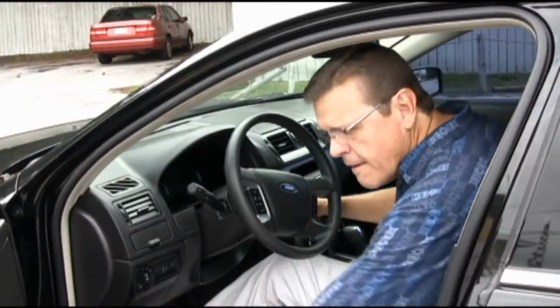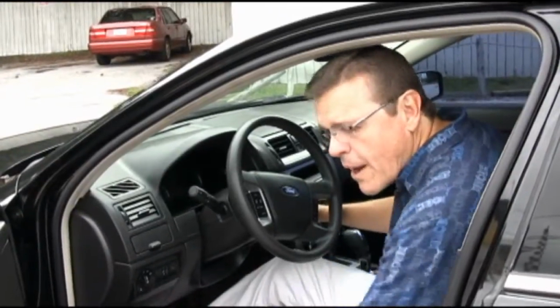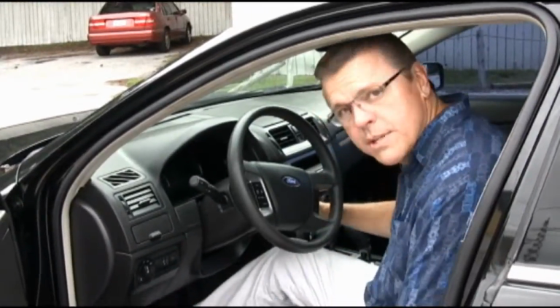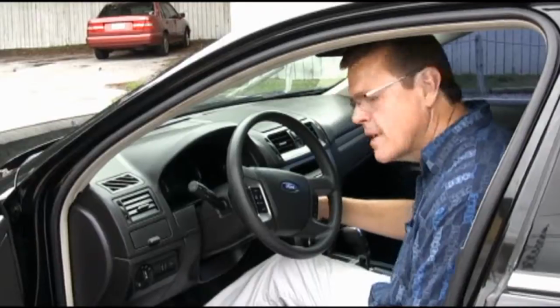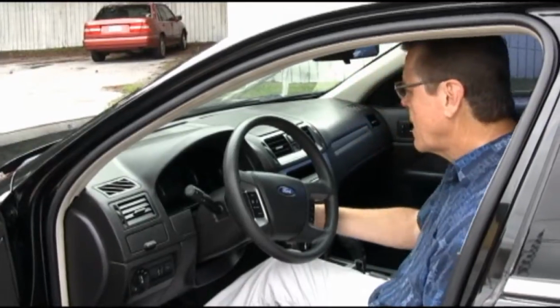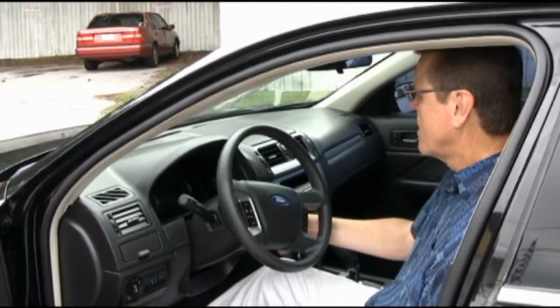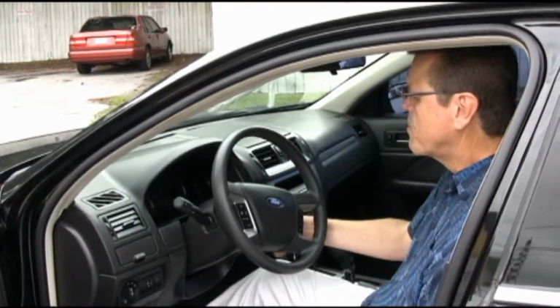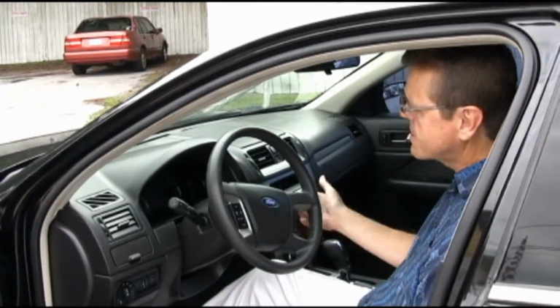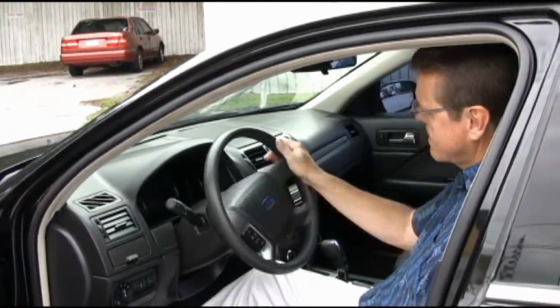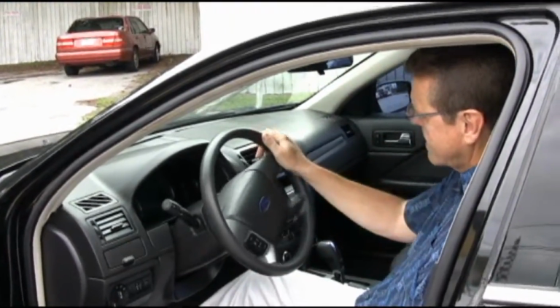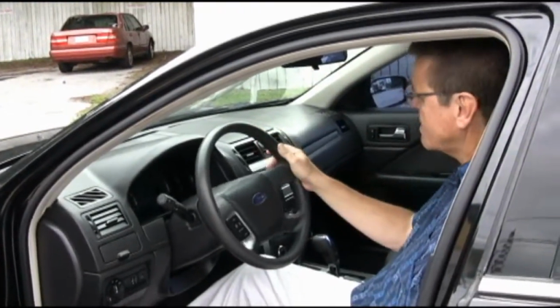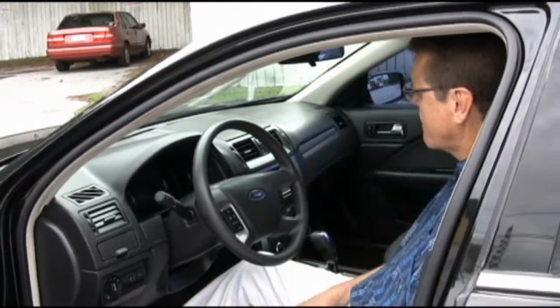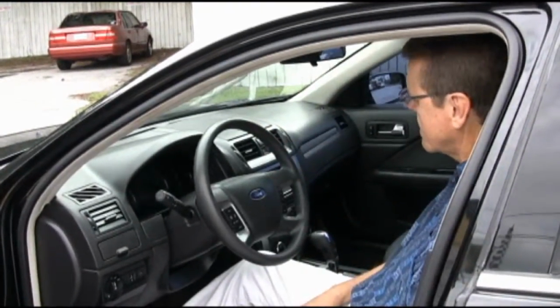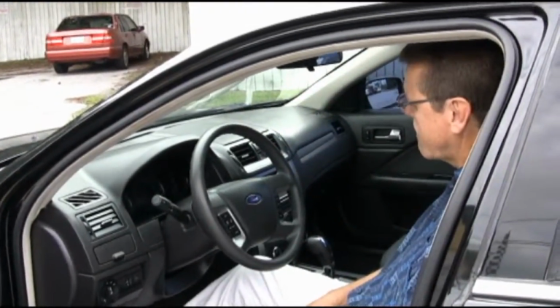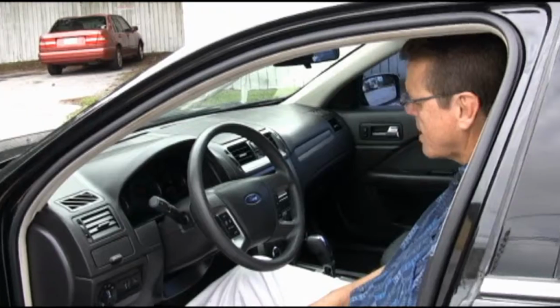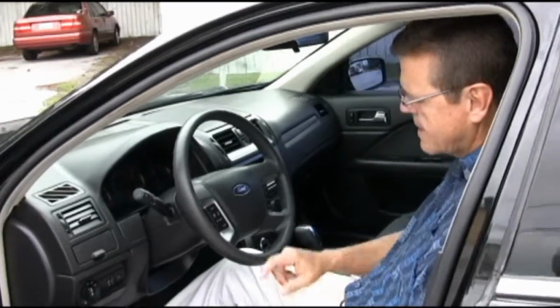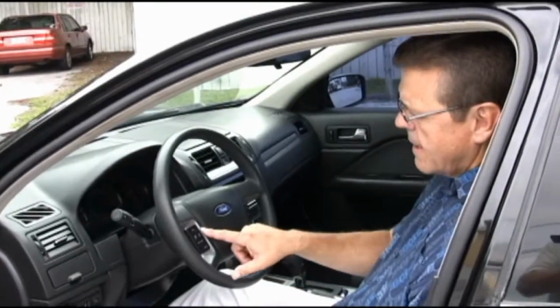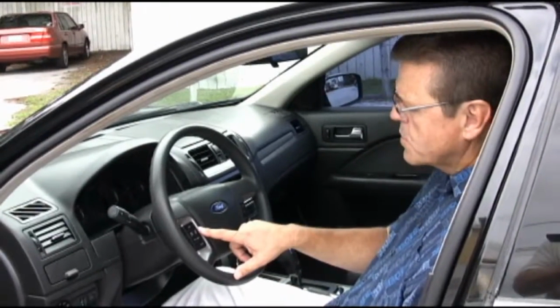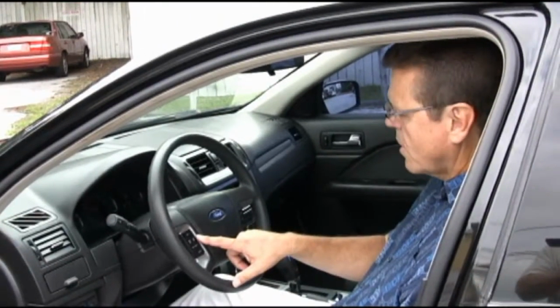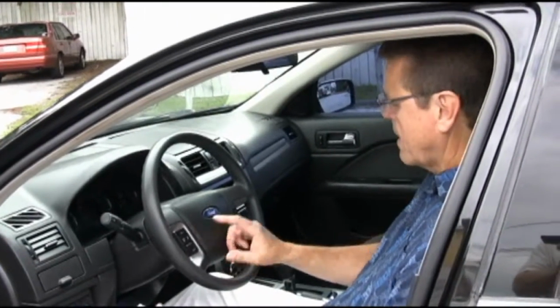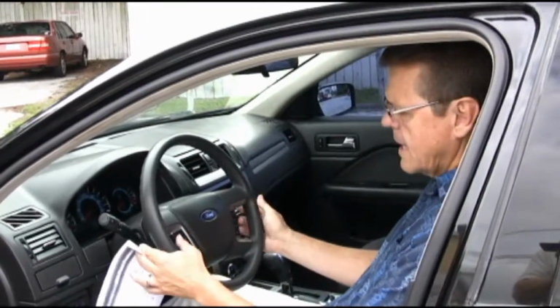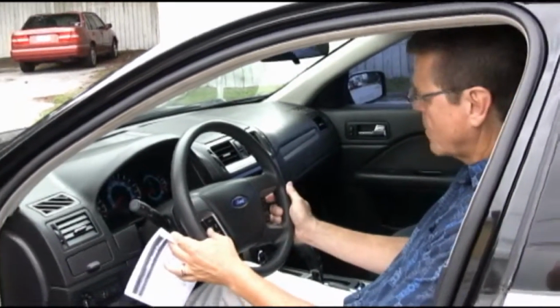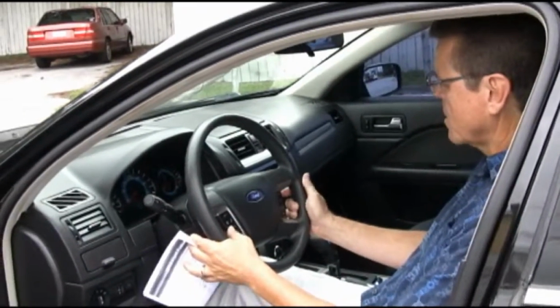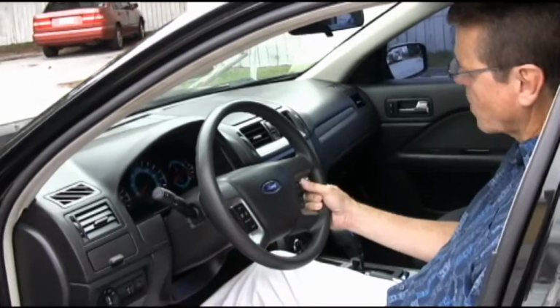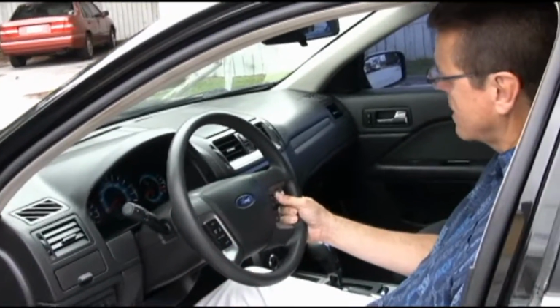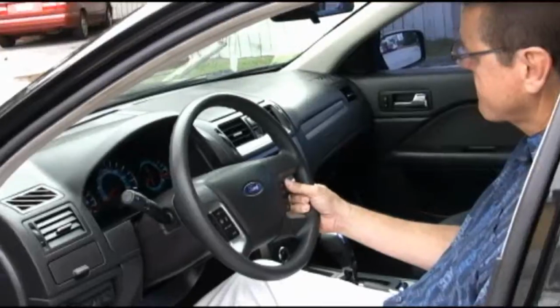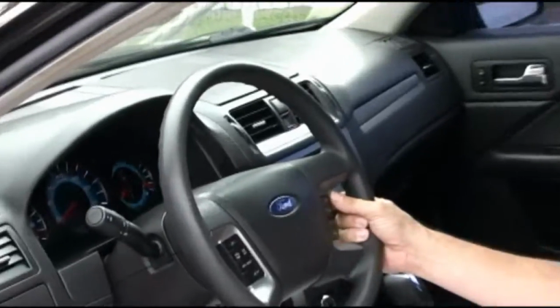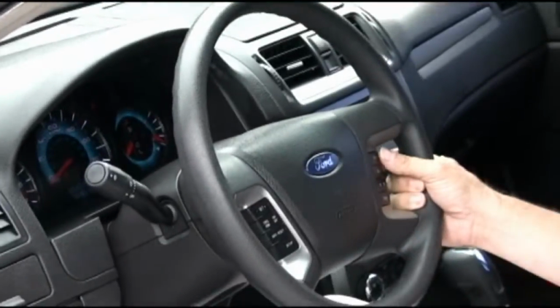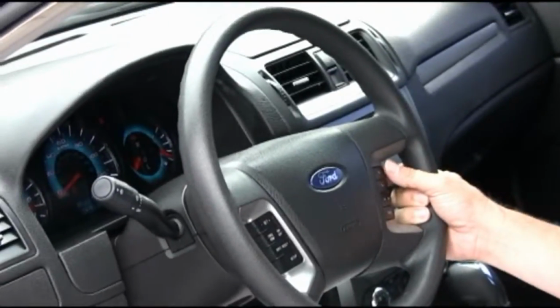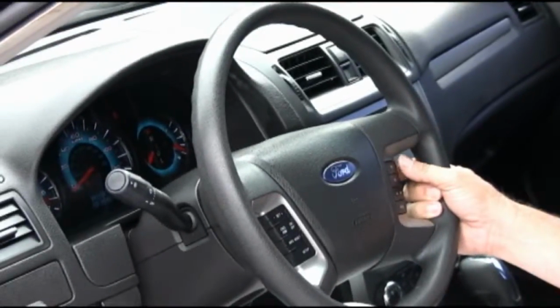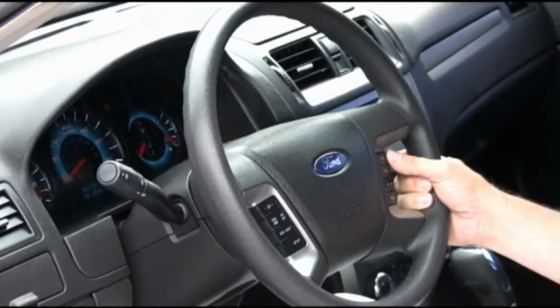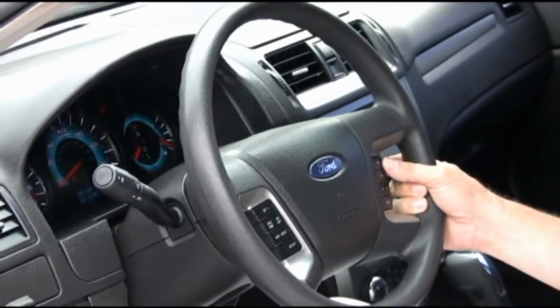It has full power windows. One of the prettiest dashboards I've ever seen. It has cruise control in the steering wheel built in, as well as the ability to control the volume on the radio.